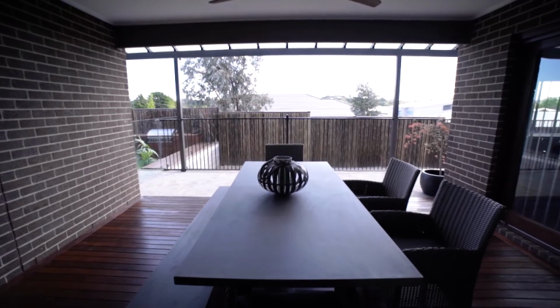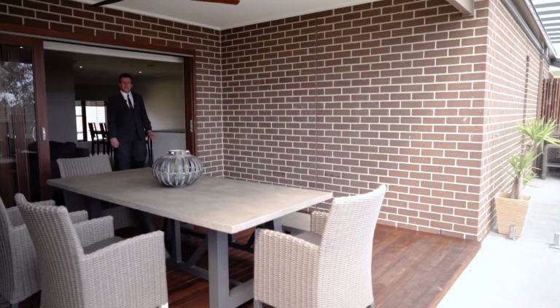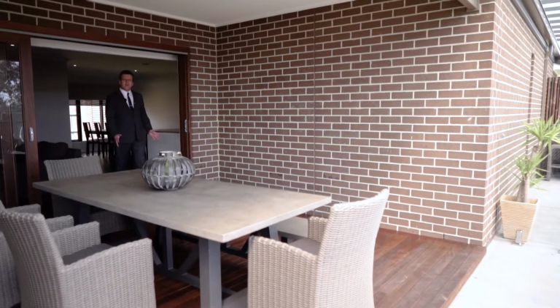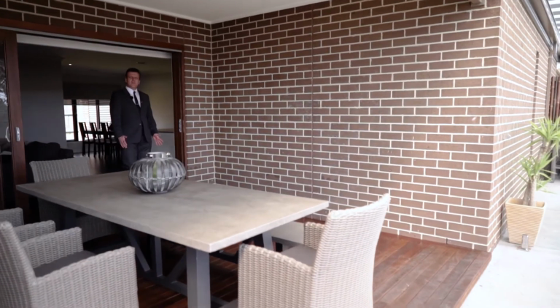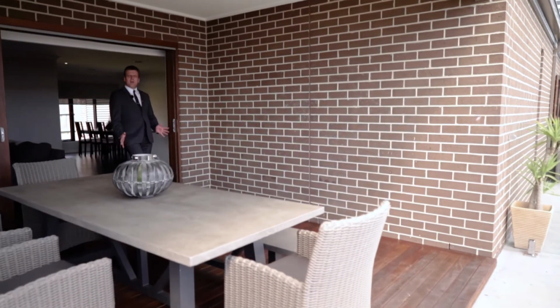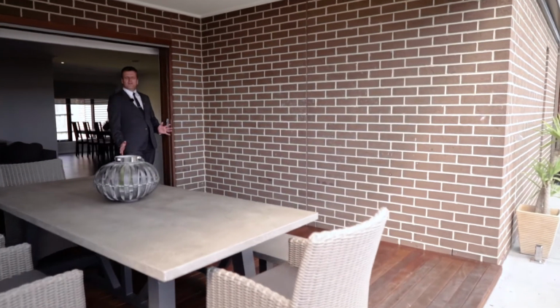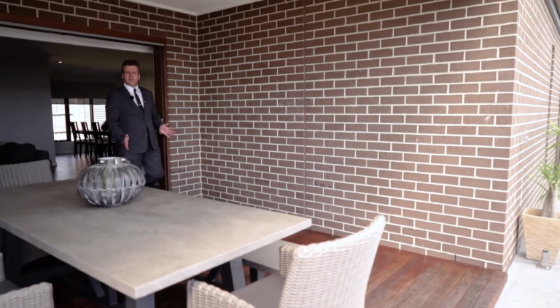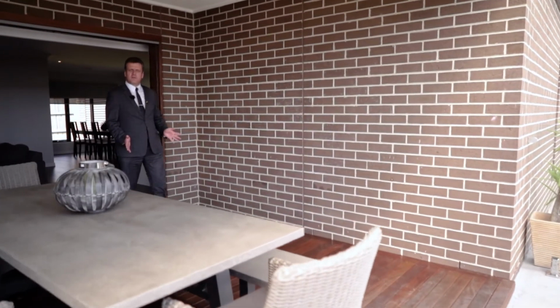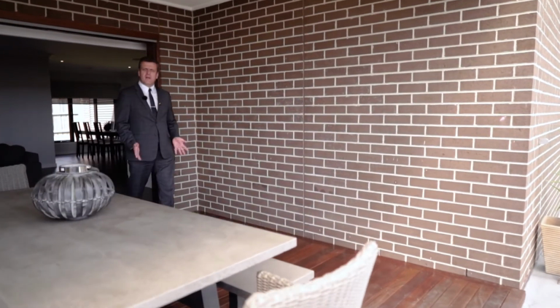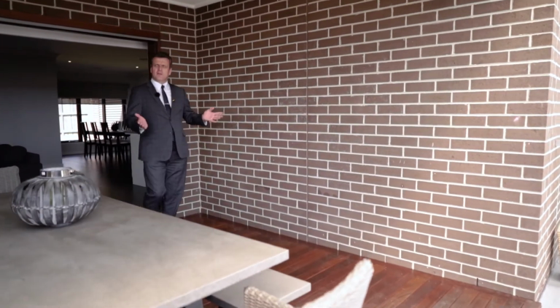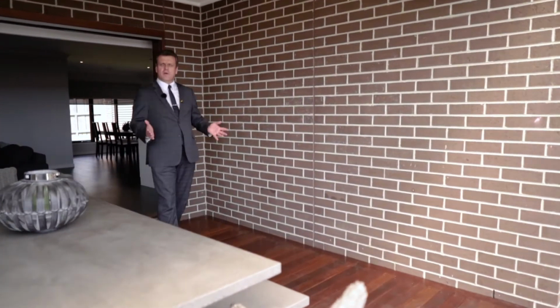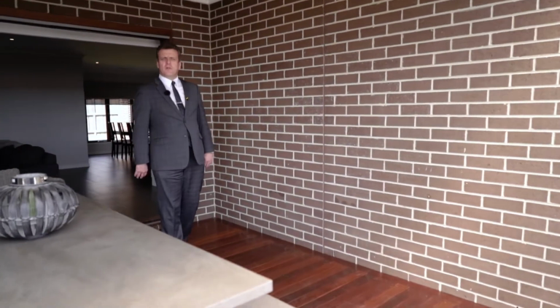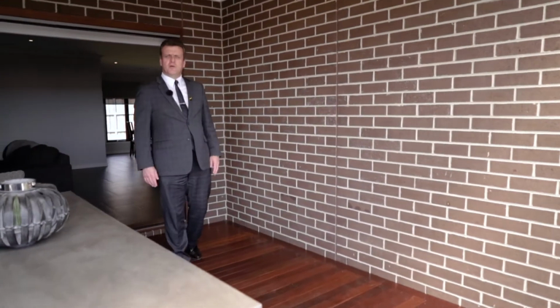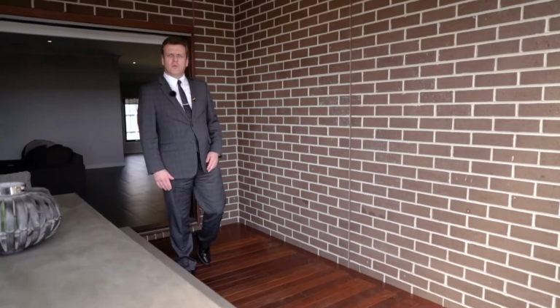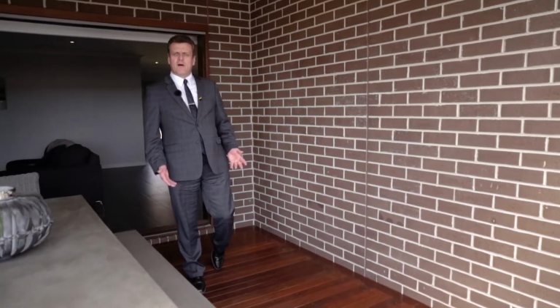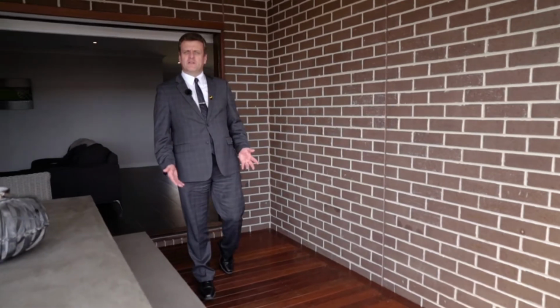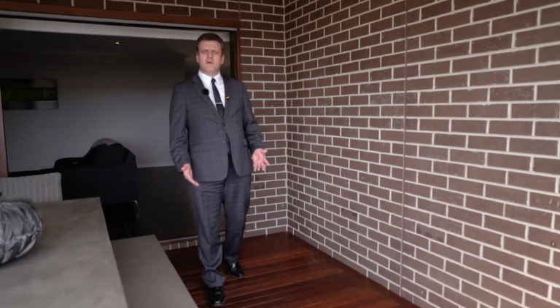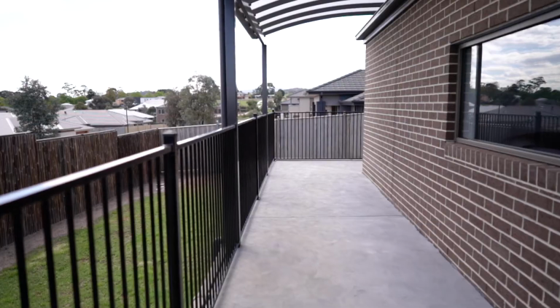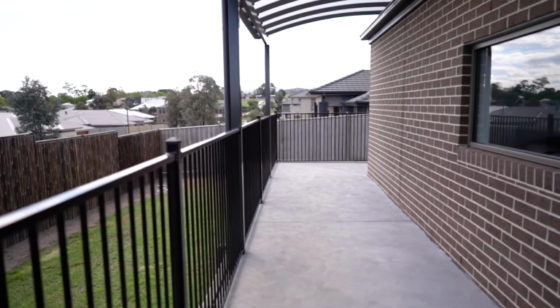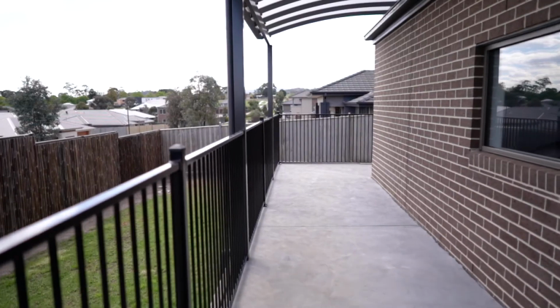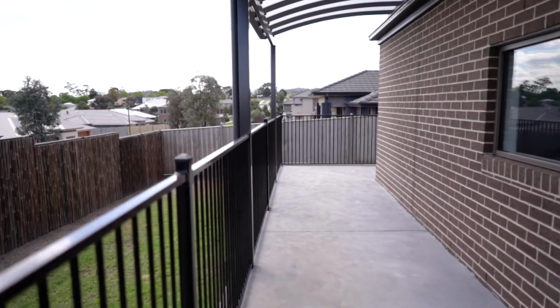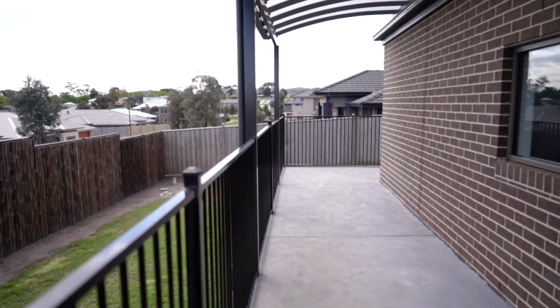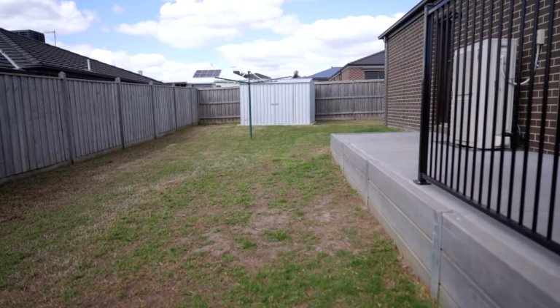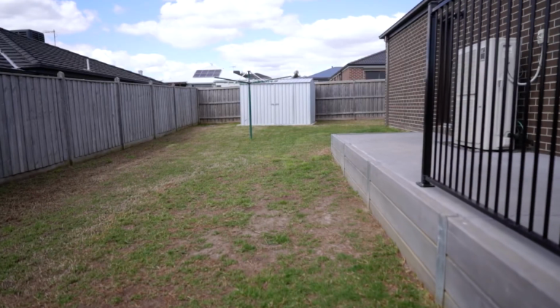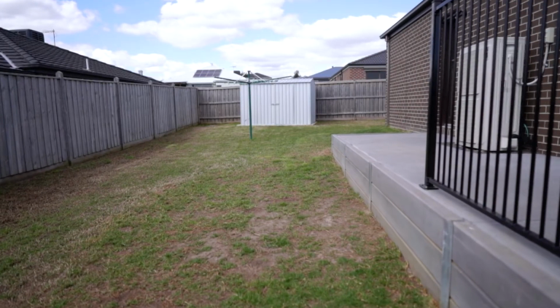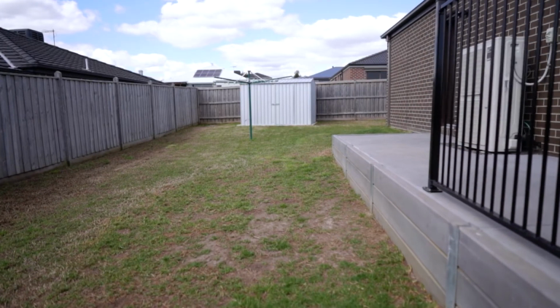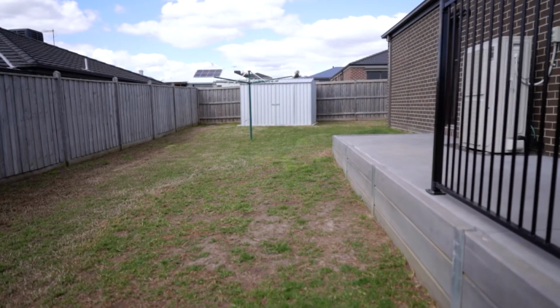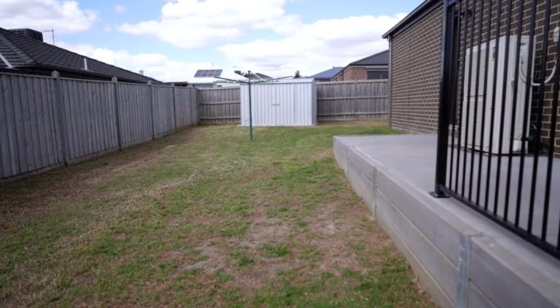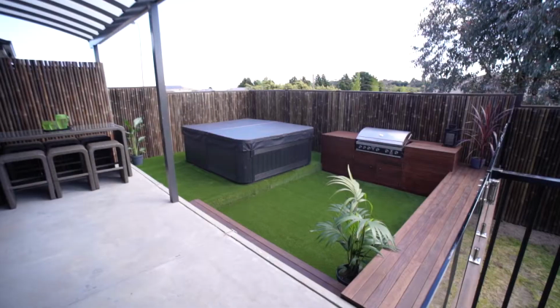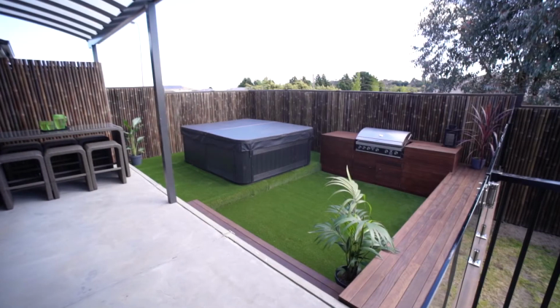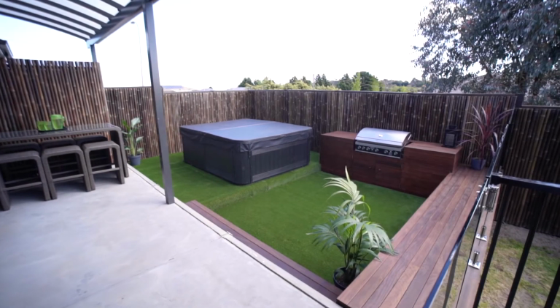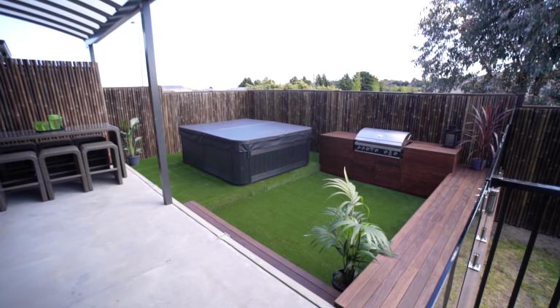As you walk out from this spacious family meals area, you'll be greeted by this beautiful alfresco overlooking the rest of the garden. The rest of the garden actually includes this engineered pergola.